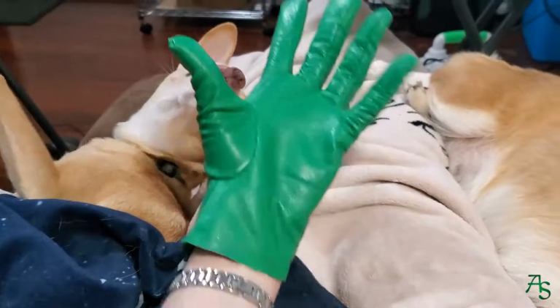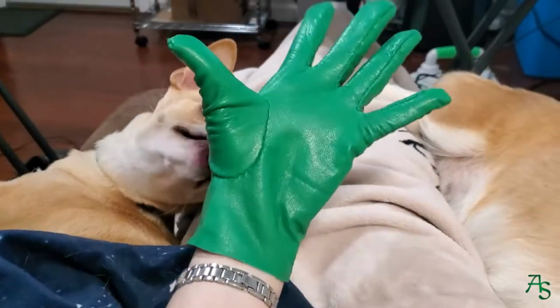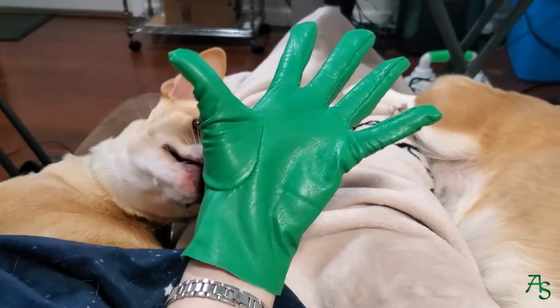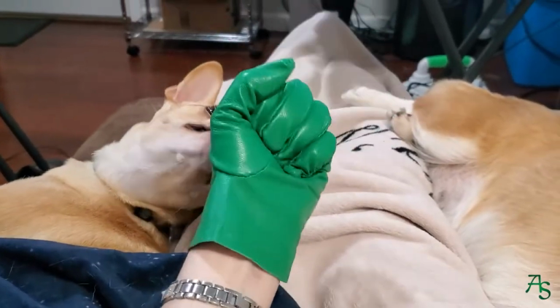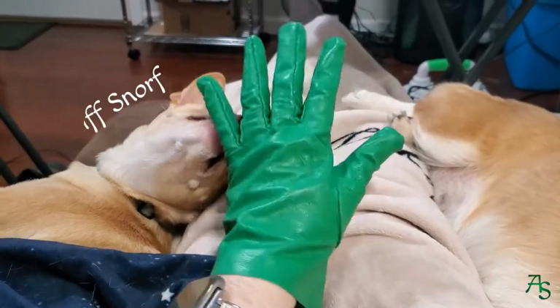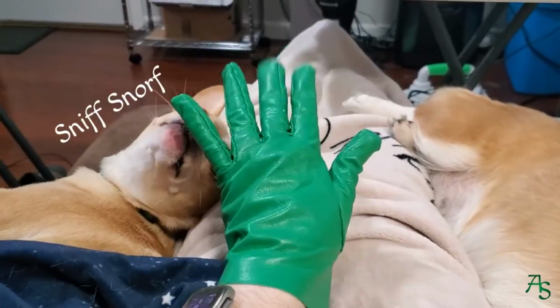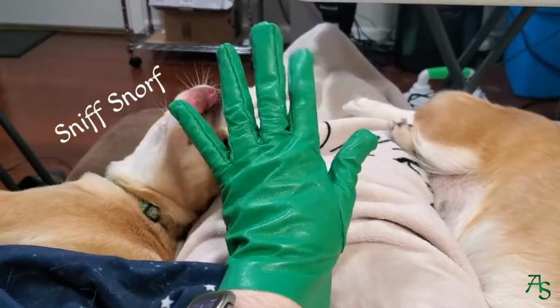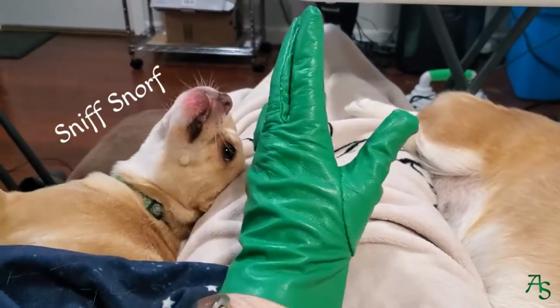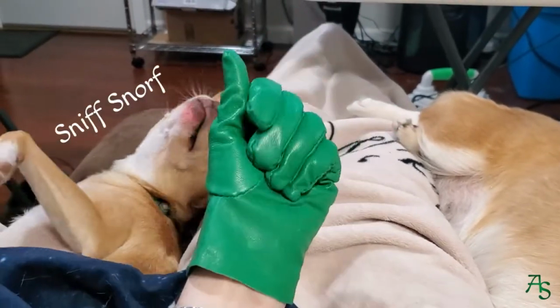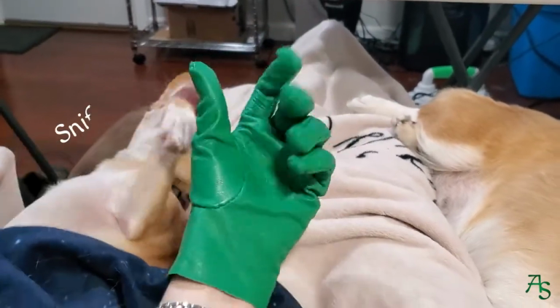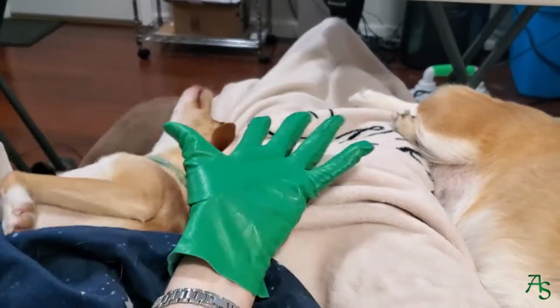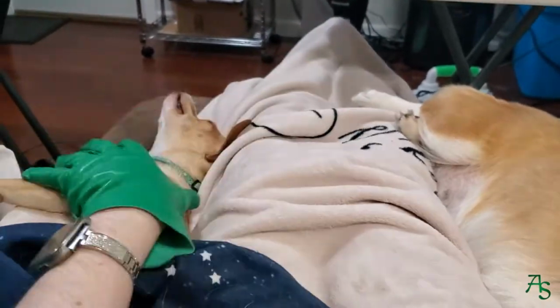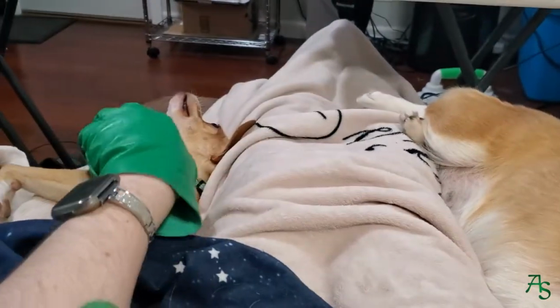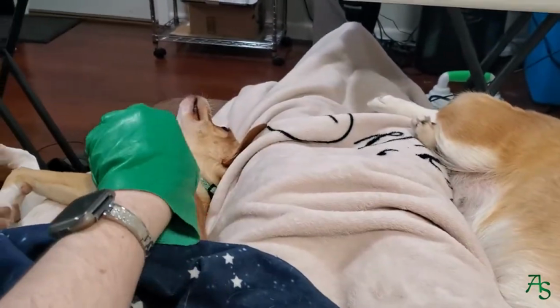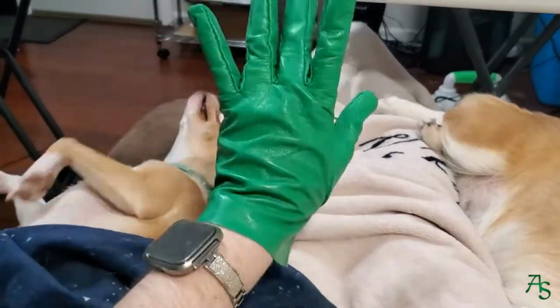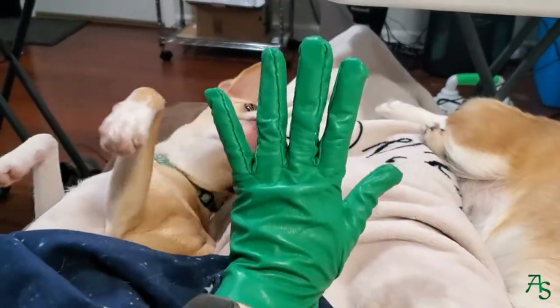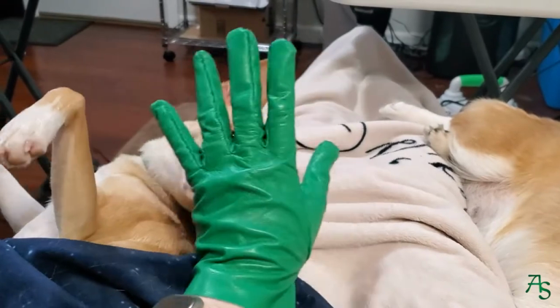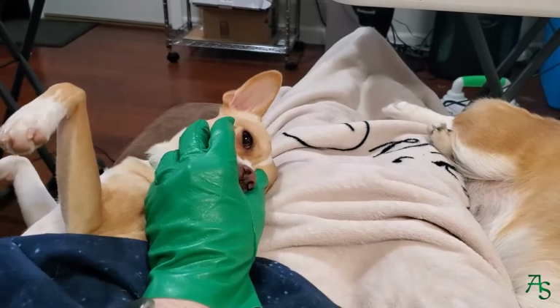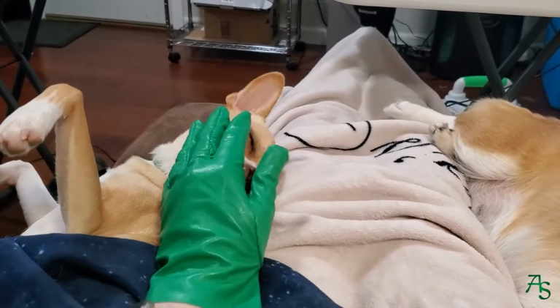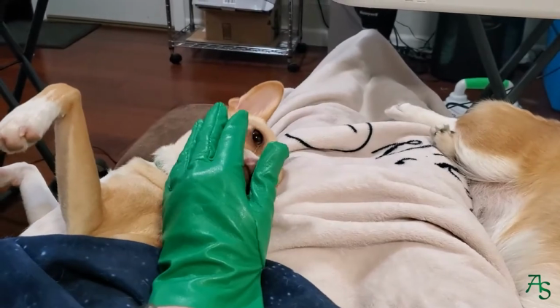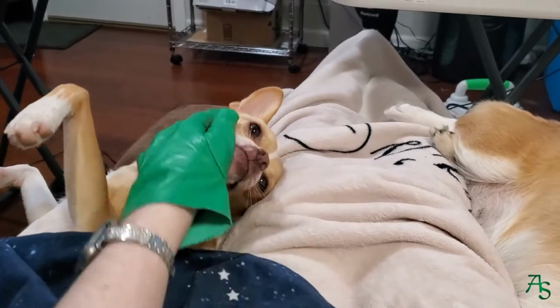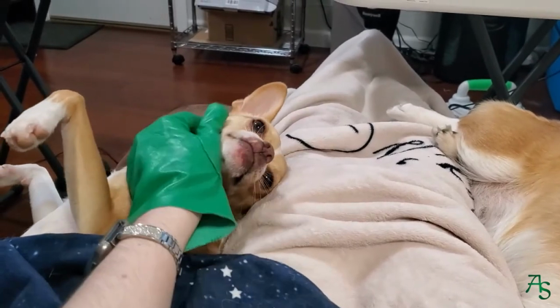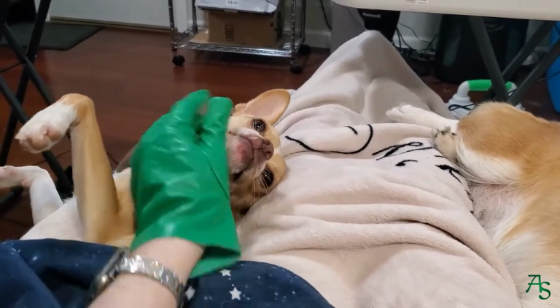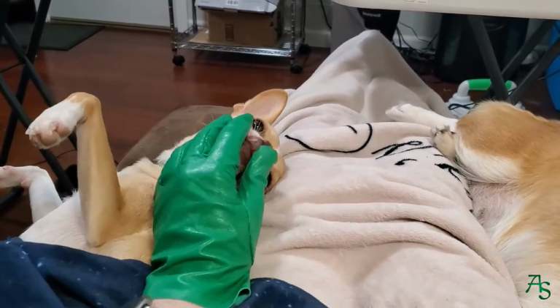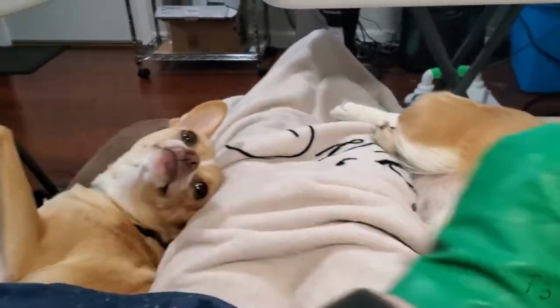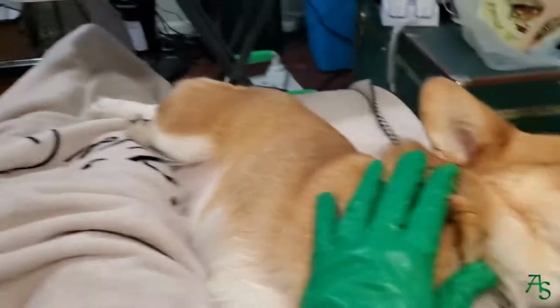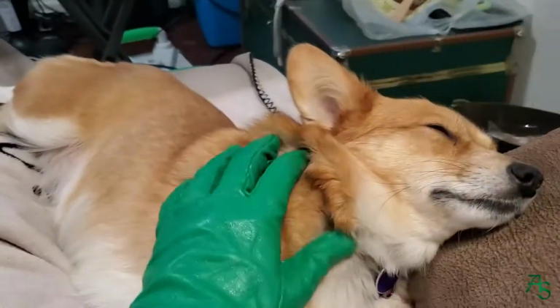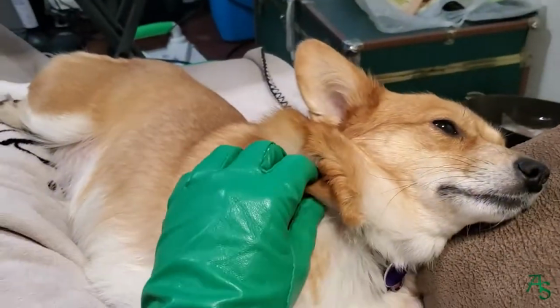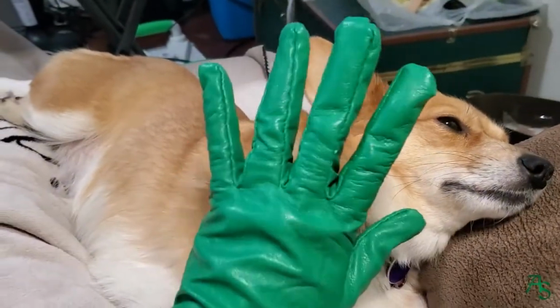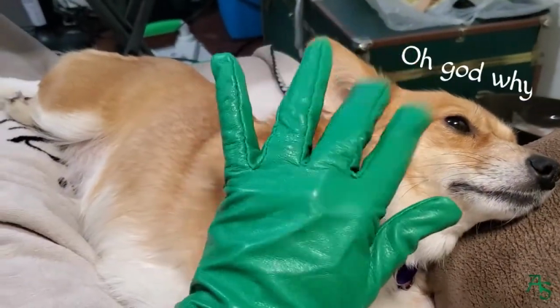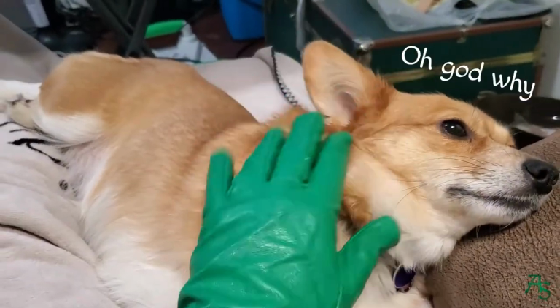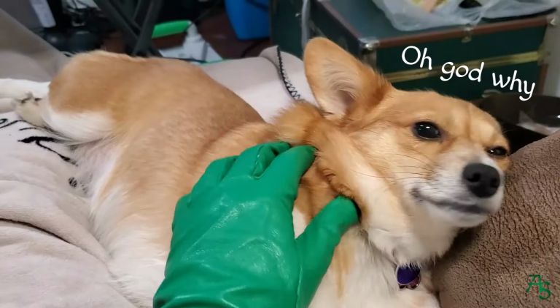The pups, Bean and Diana, love to just snooze while I work on my projects. Makes it hard to move, but at least I stay warm. Bean is the Chihuahua Terrier mix and Diana is the Corgi Chihuahua mix.